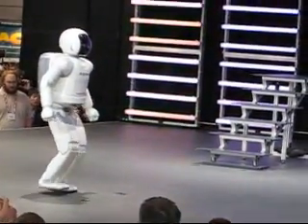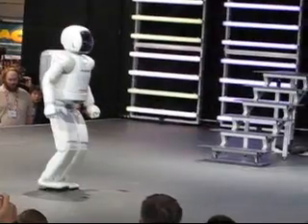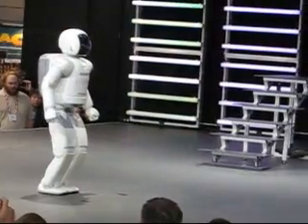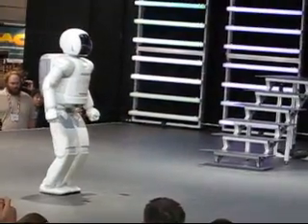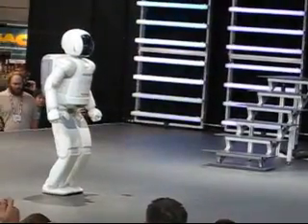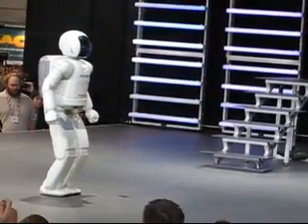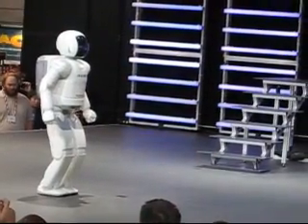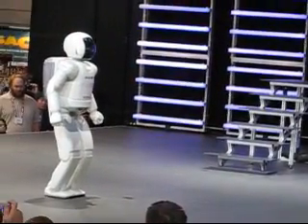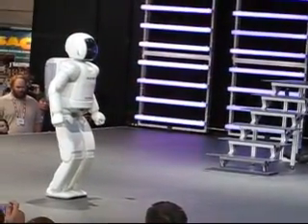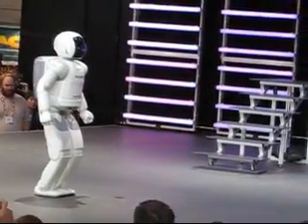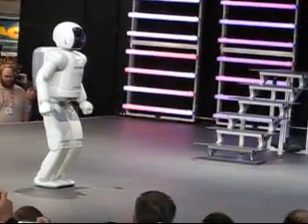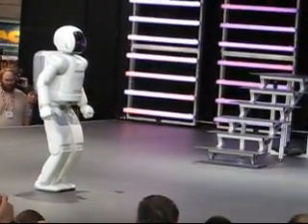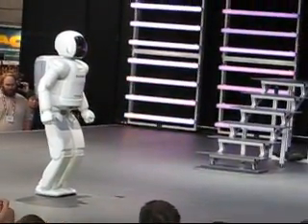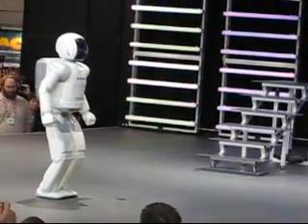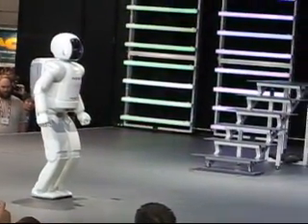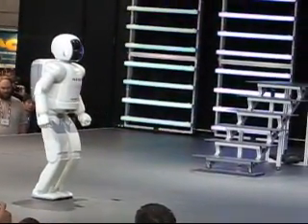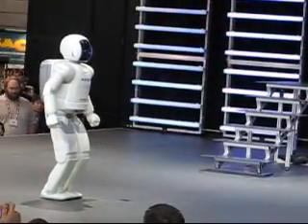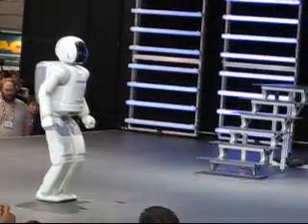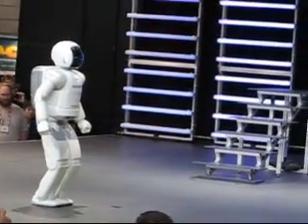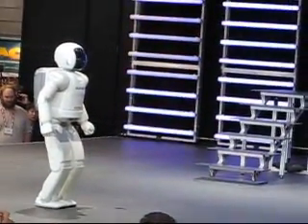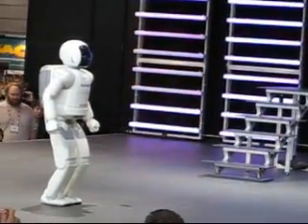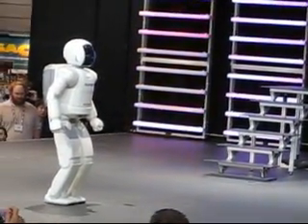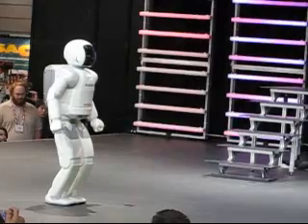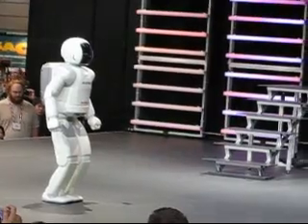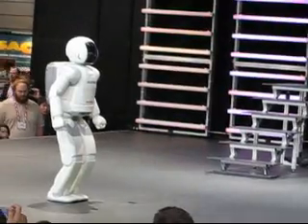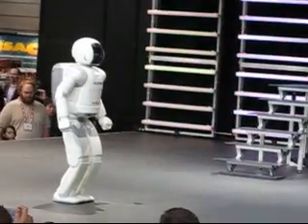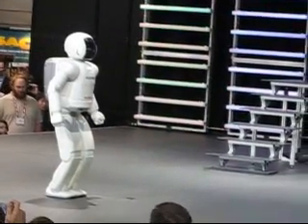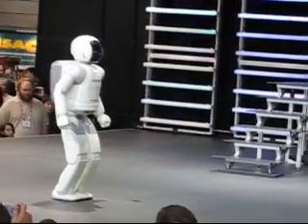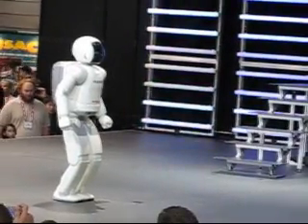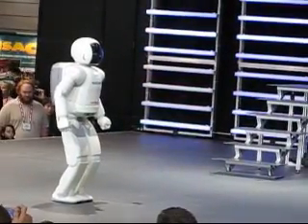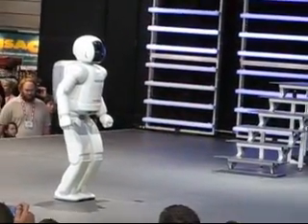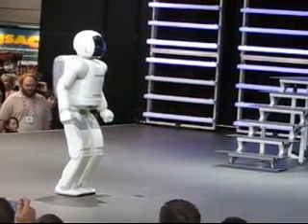Osmo, you let me know when you're ready. I am ready. Alright, let's see it.